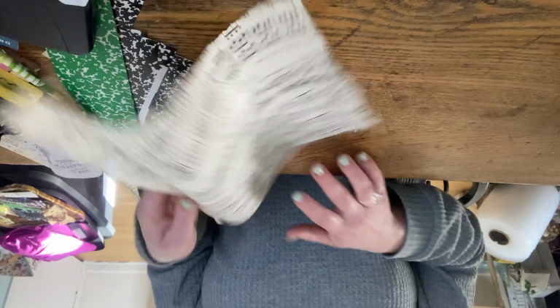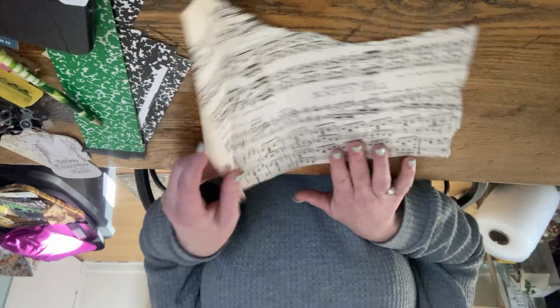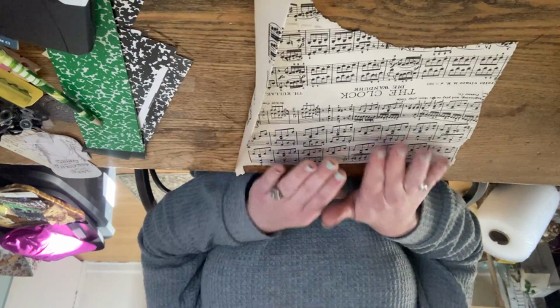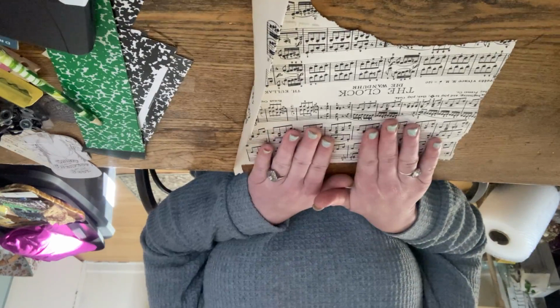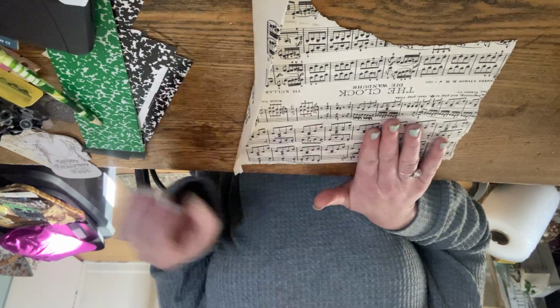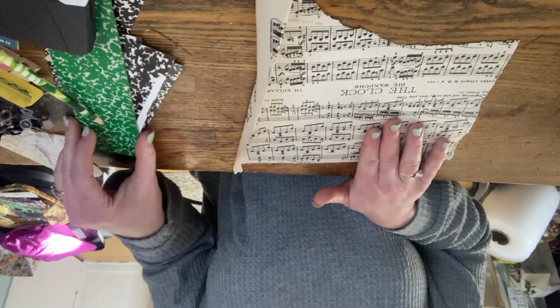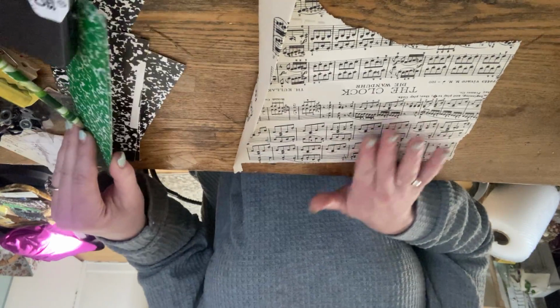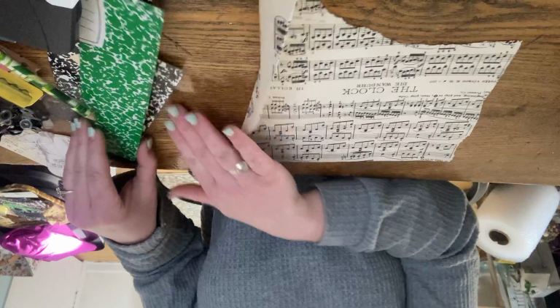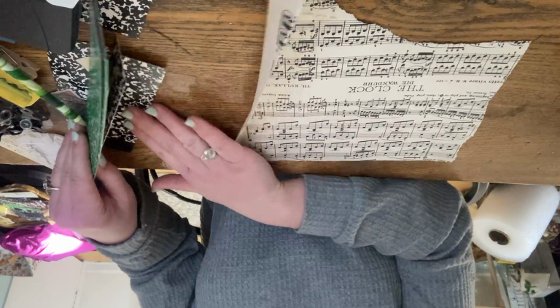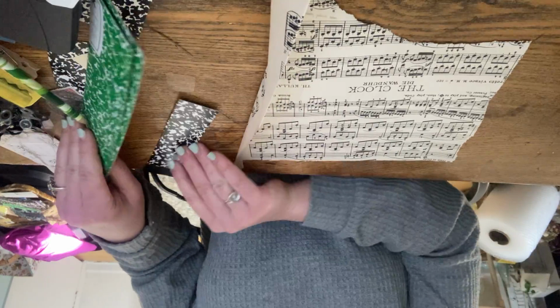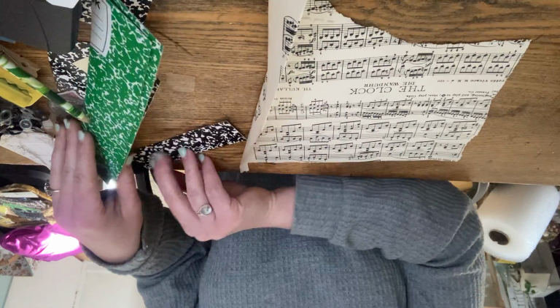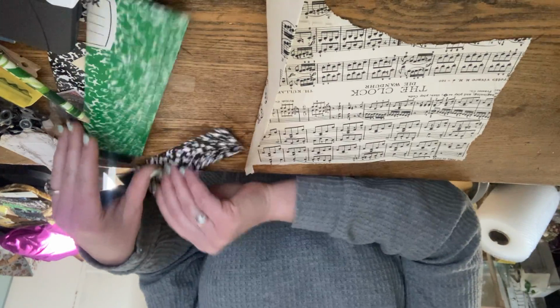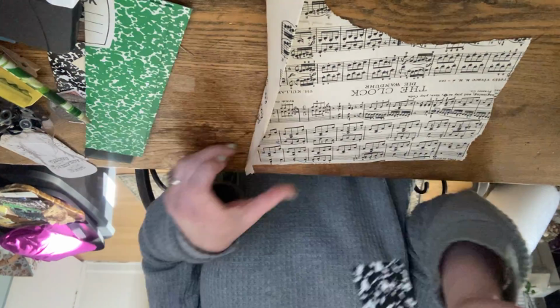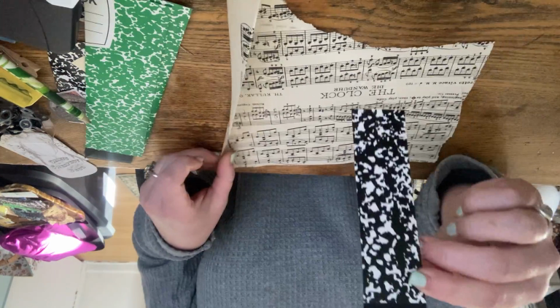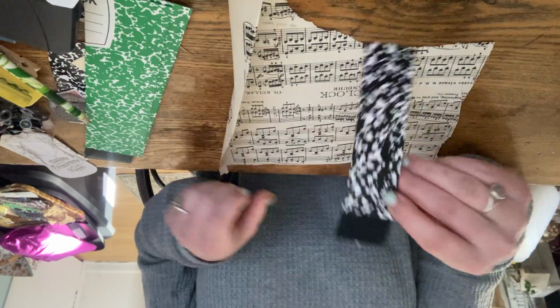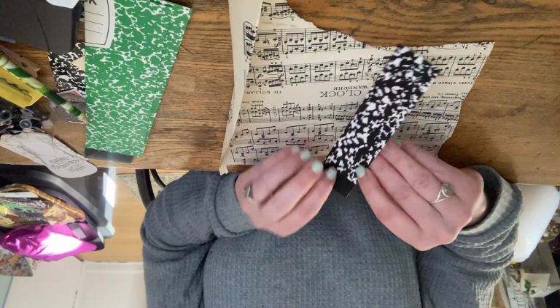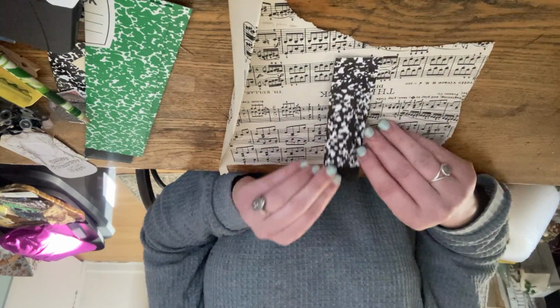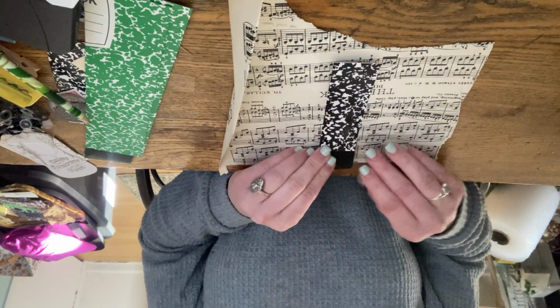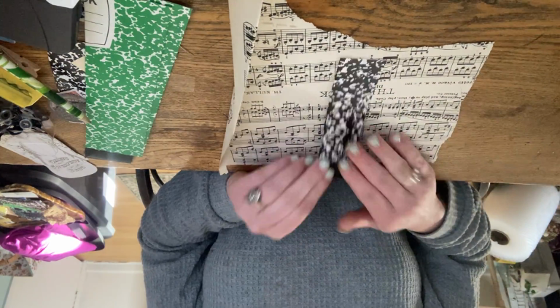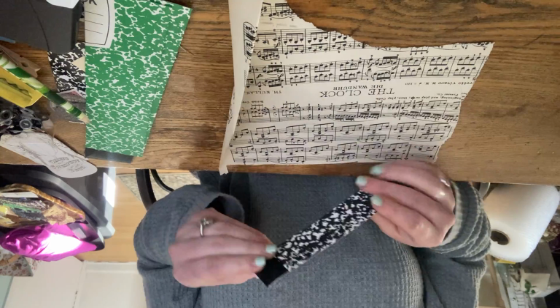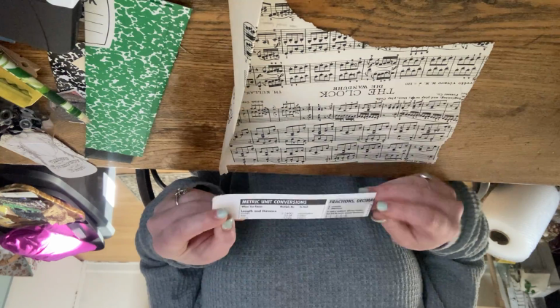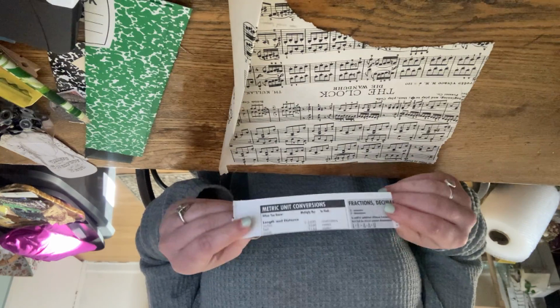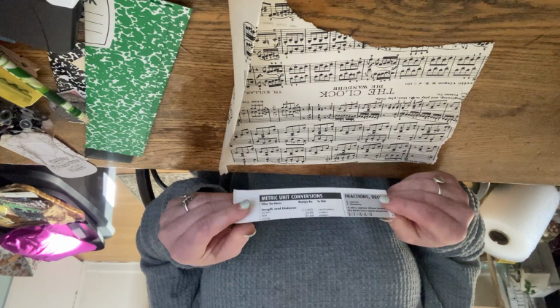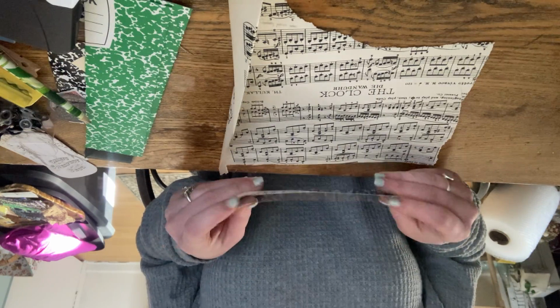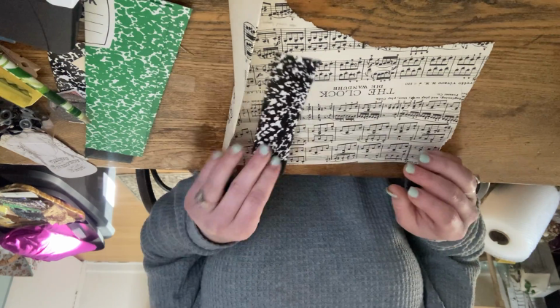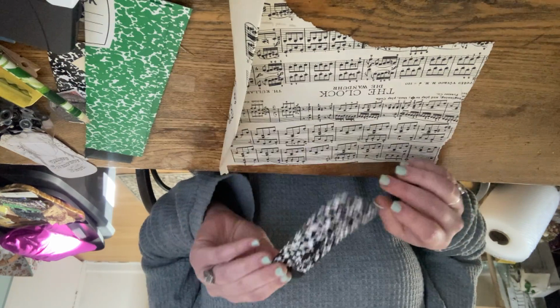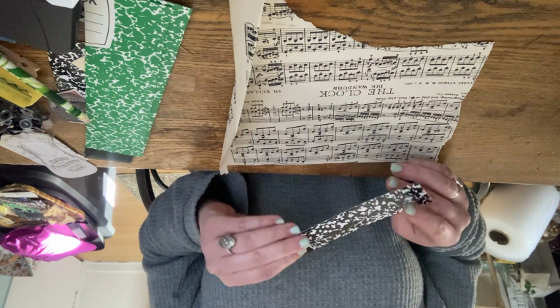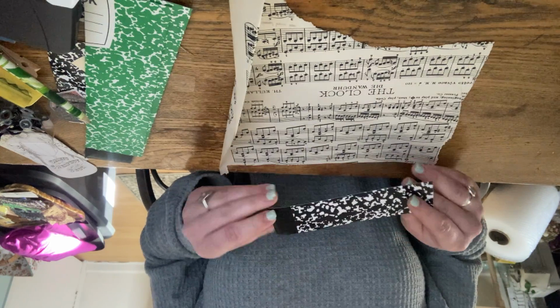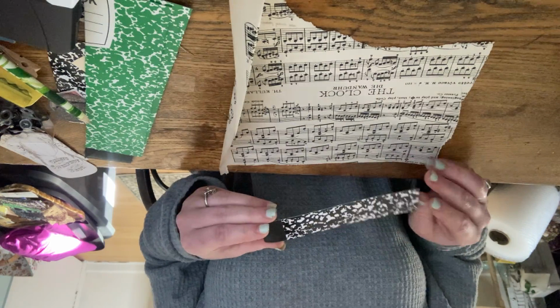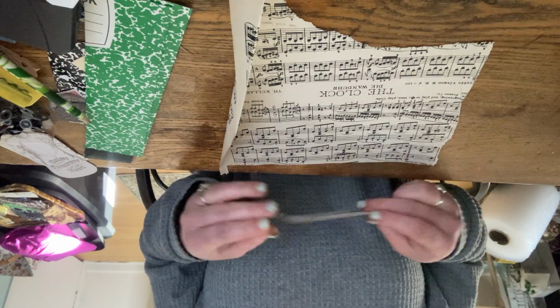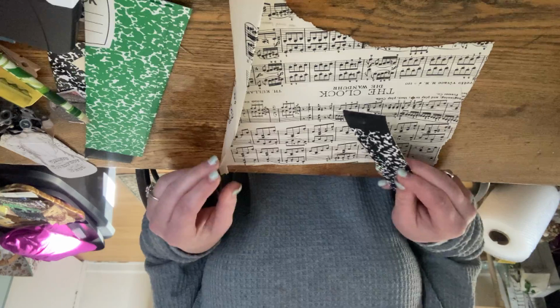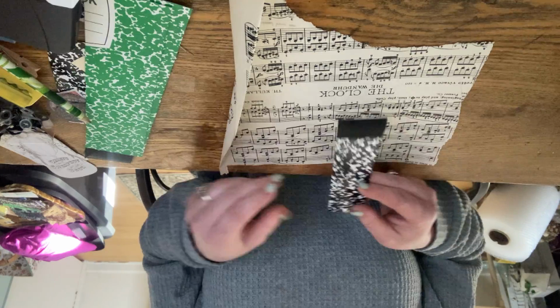I have a piece of scrap sheet music paper and we're going to start with a small one — just this small little bookmark here. This is just from a notebook that I turned into a journal and cut down to size.